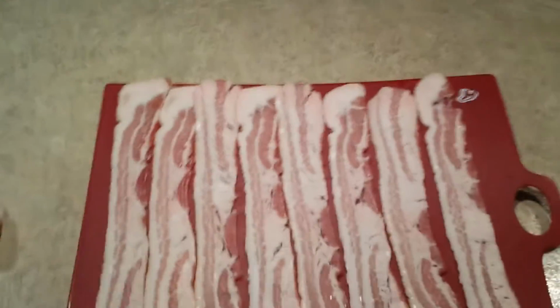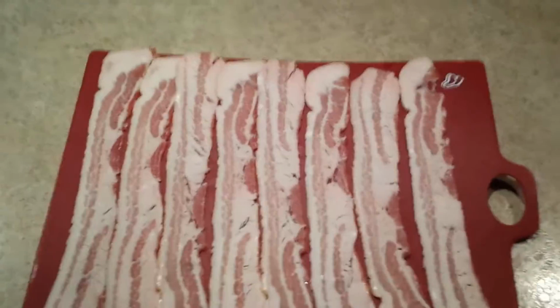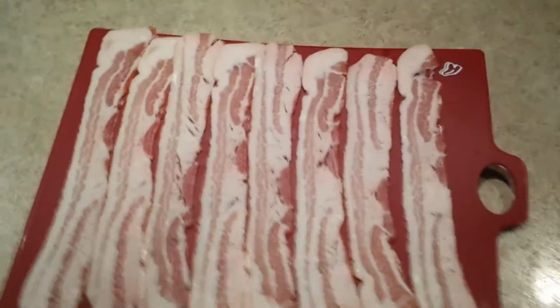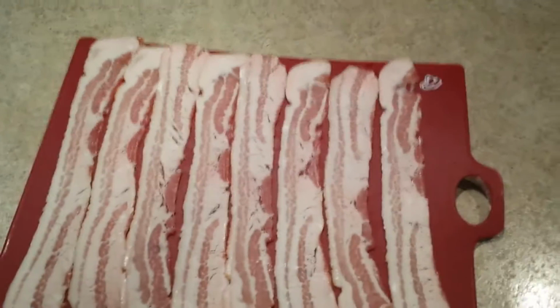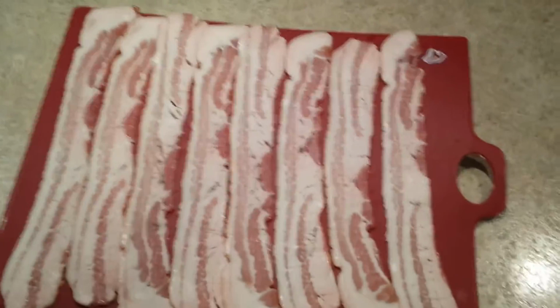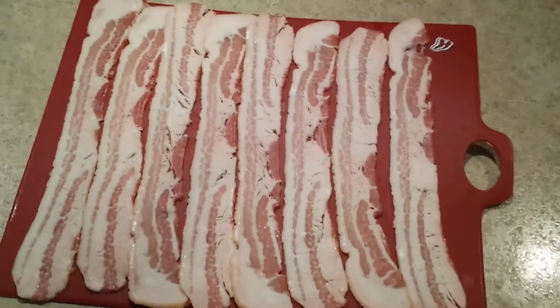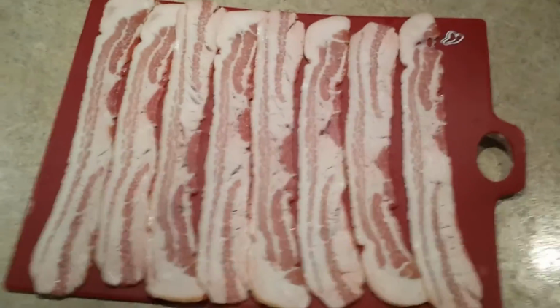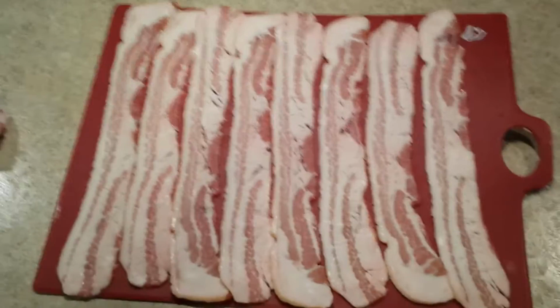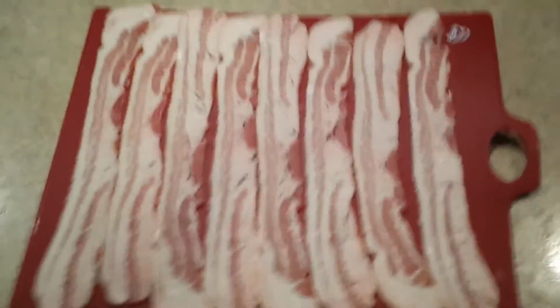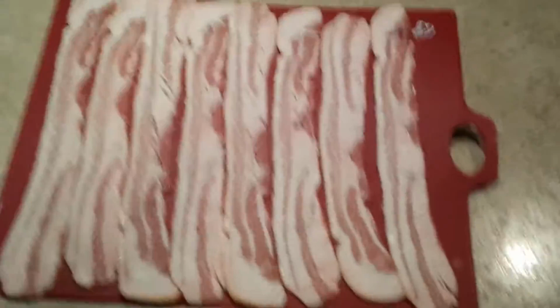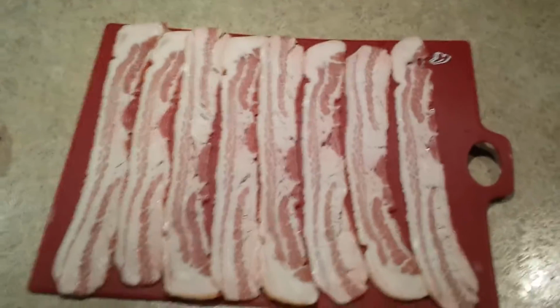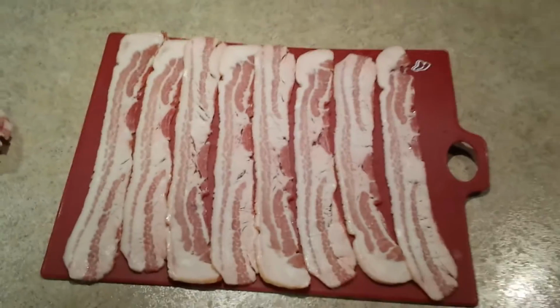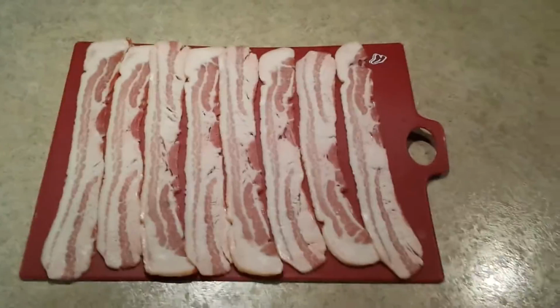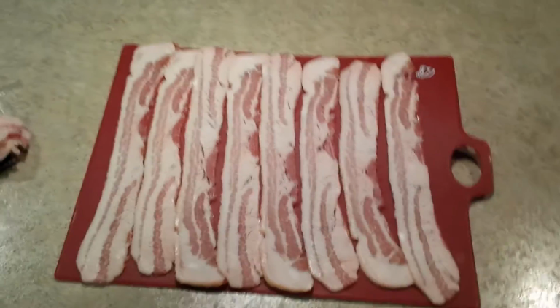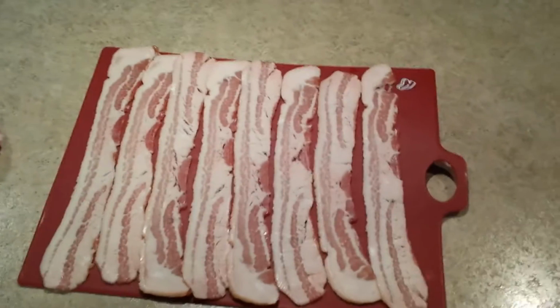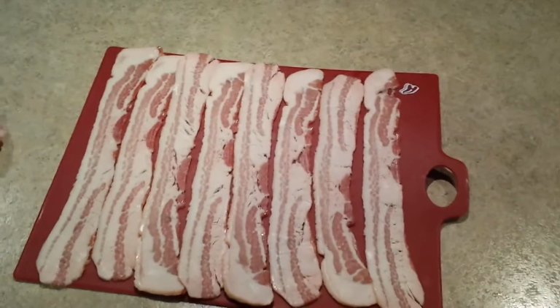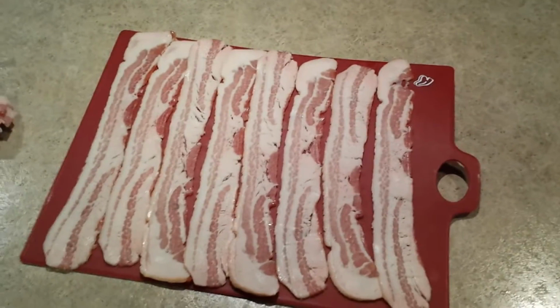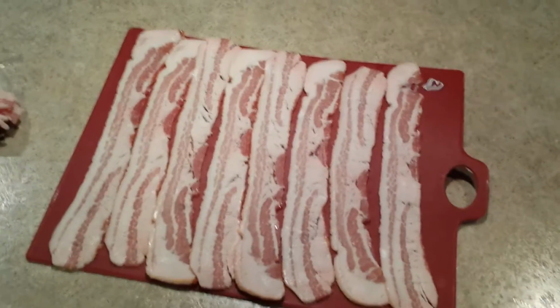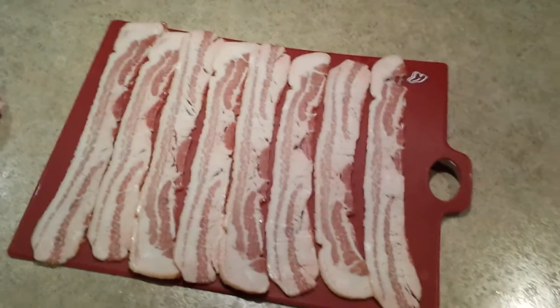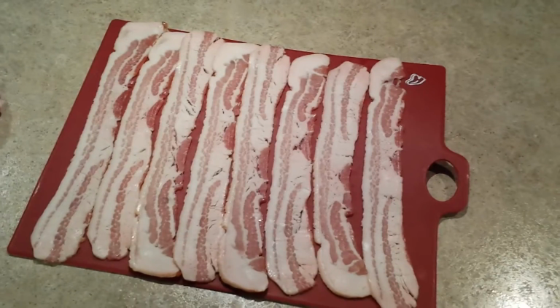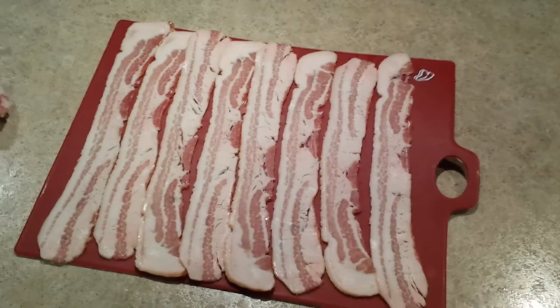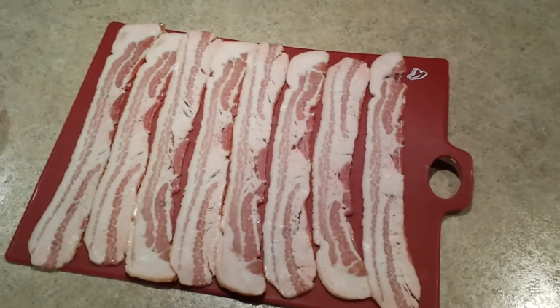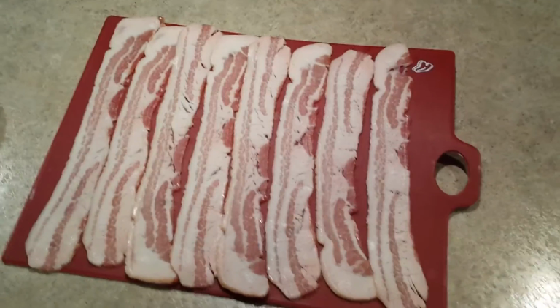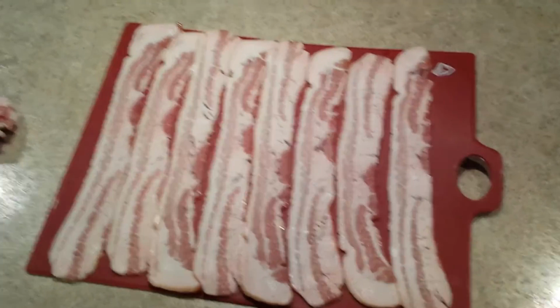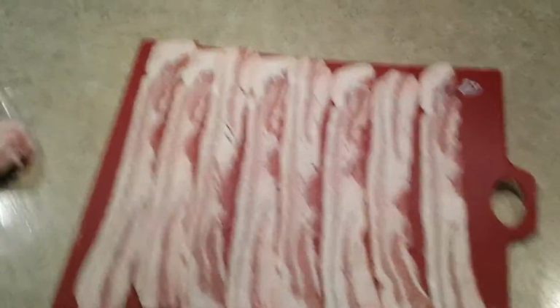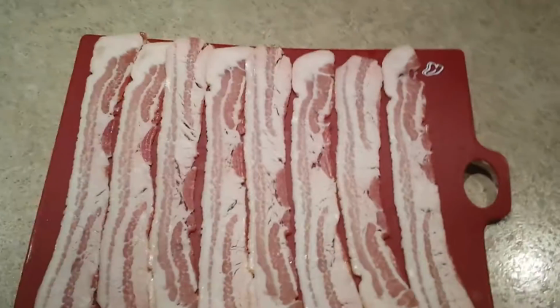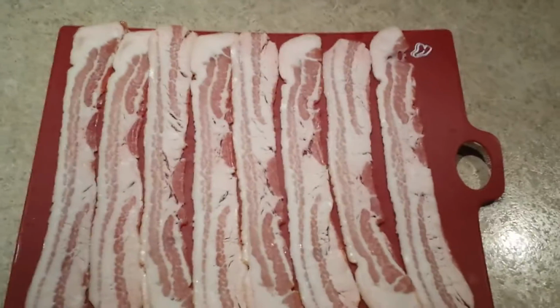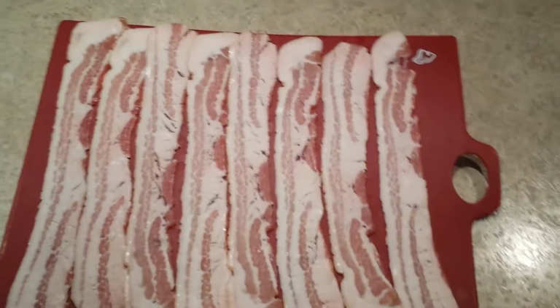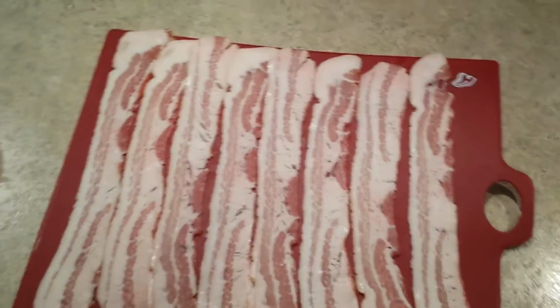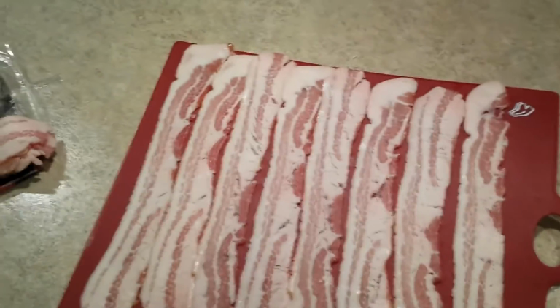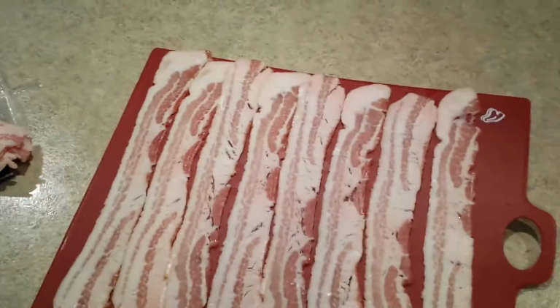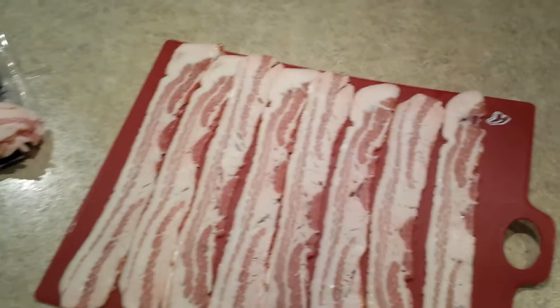Alright, this is going to be a quick instructional video on how to make a bacon weave. I do this to make fatties, which is just a basic meatloaf, and then you wrap the entire thing in bacon and throw it on the smoker. A lot of people have questions about how to do it so I thought I'd just make a quick video to show you.